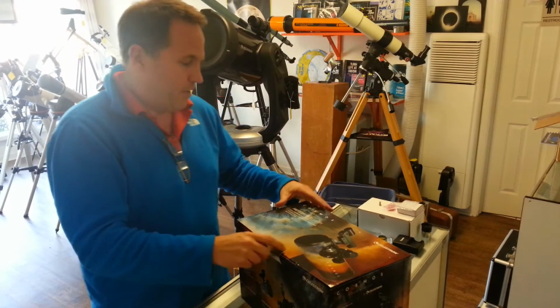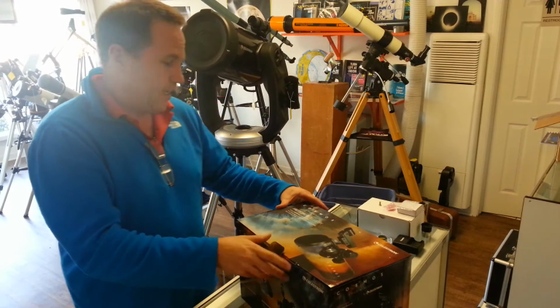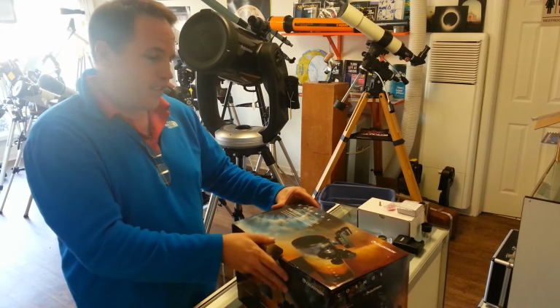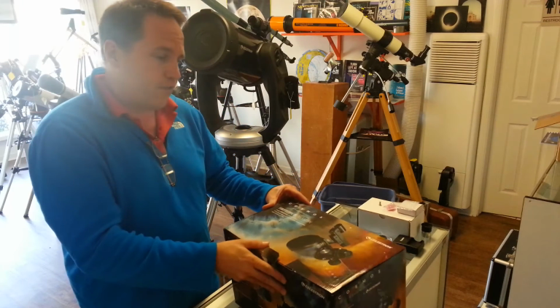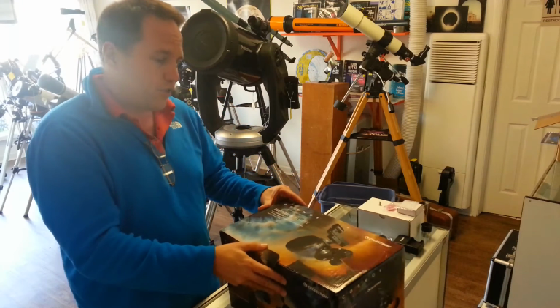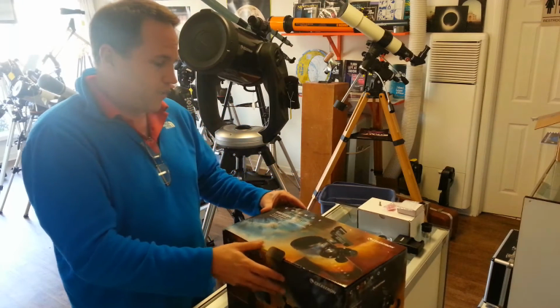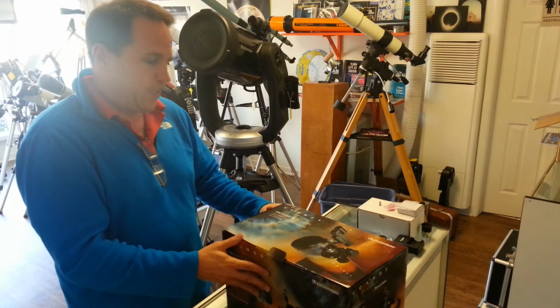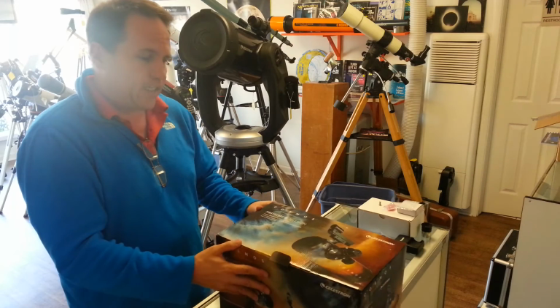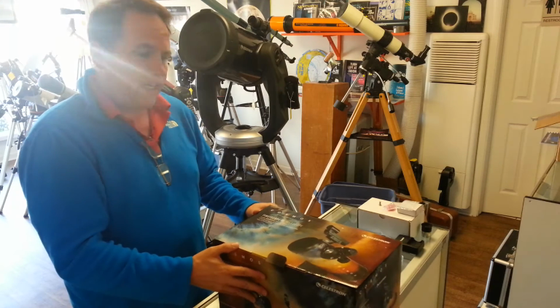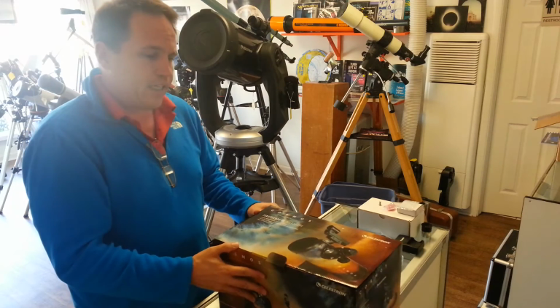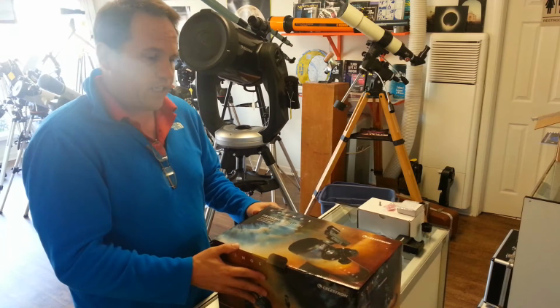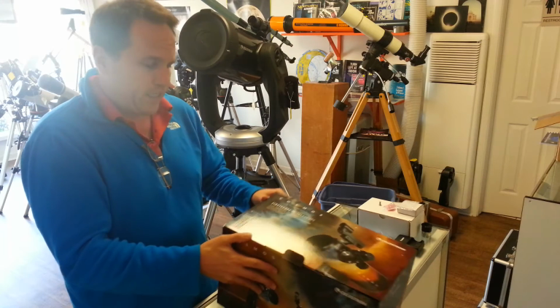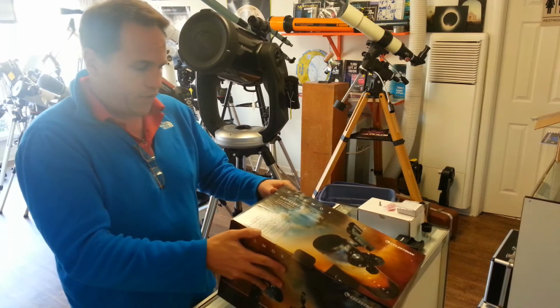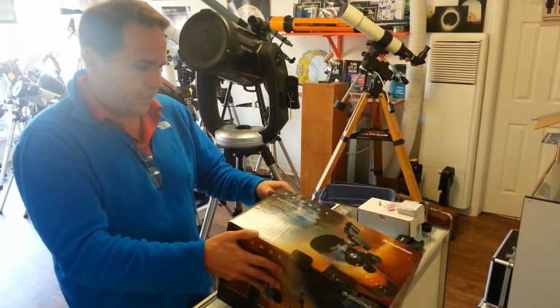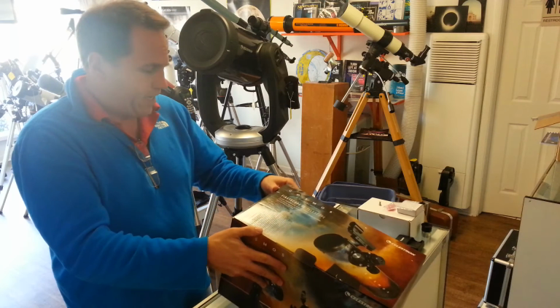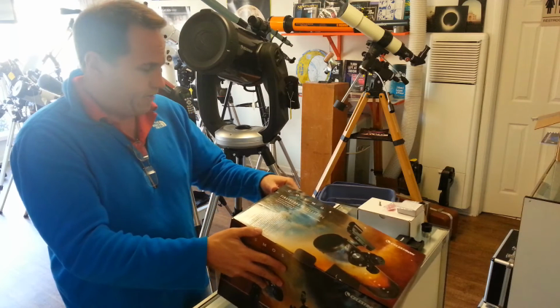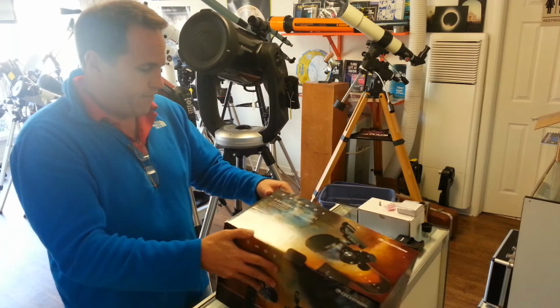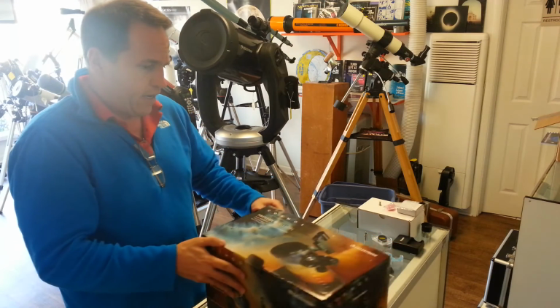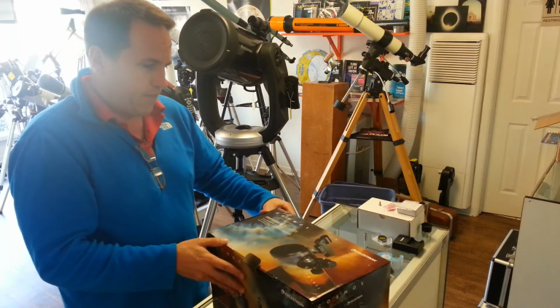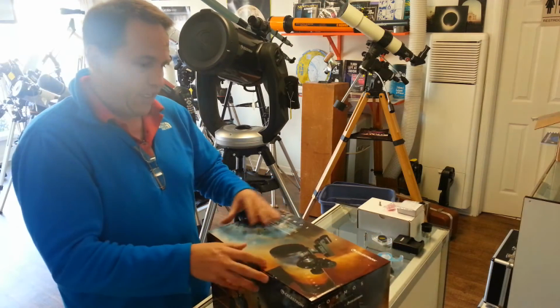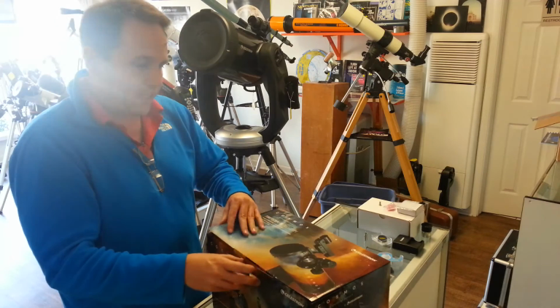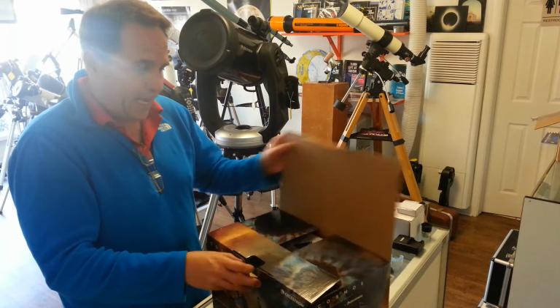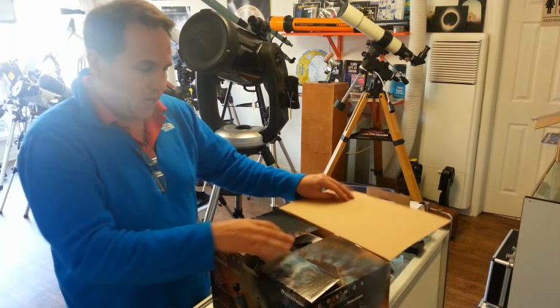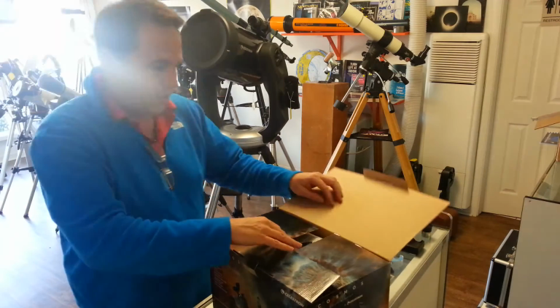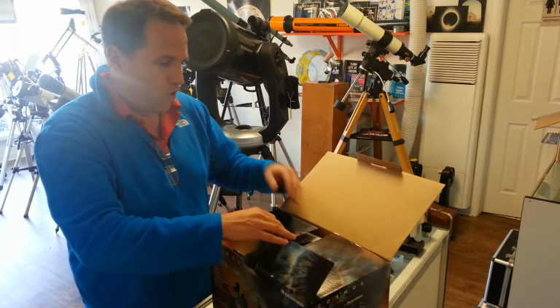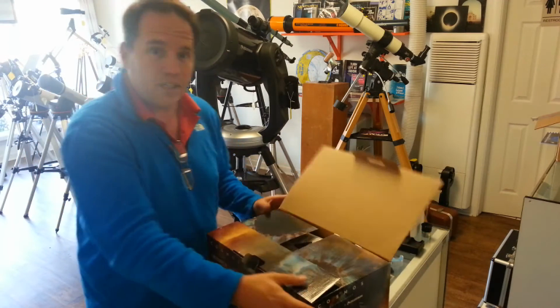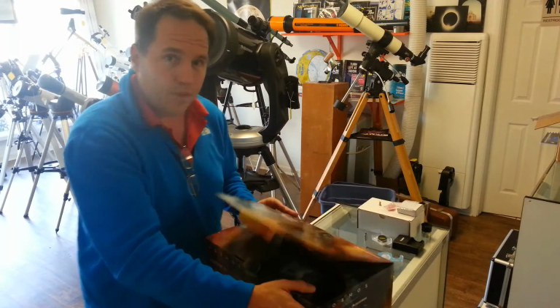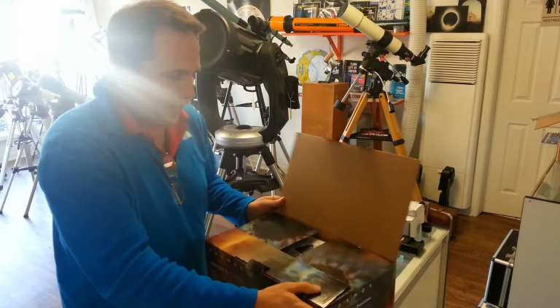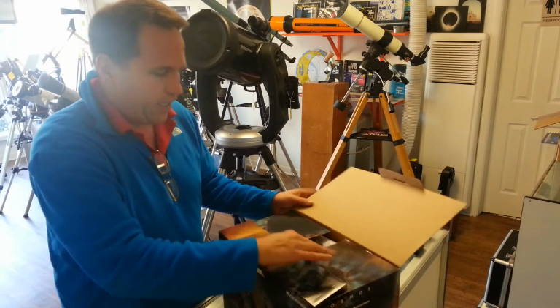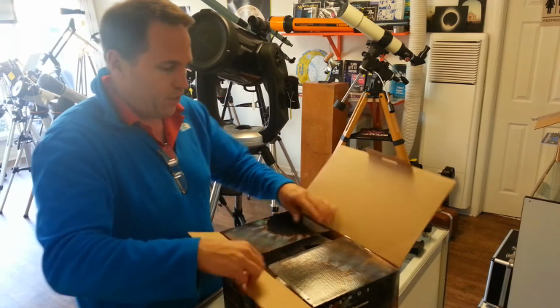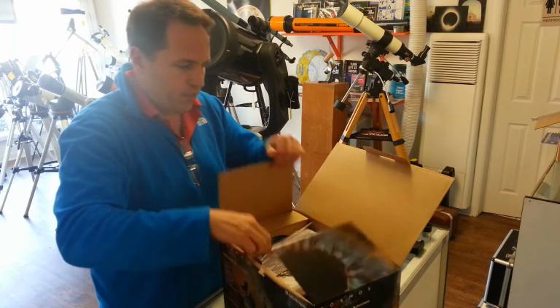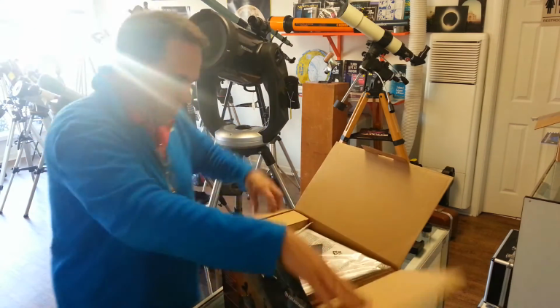But this is their First Scope 76. It is going to retail for $69.95. It is a tabletop telescope, and I just figured we'd look and see what's in the box here.